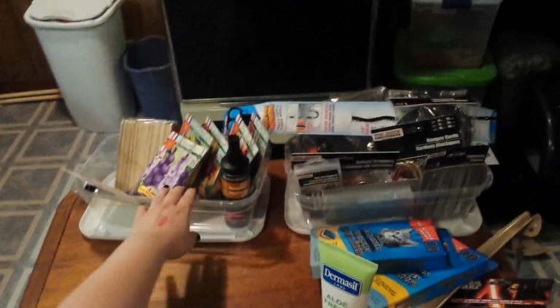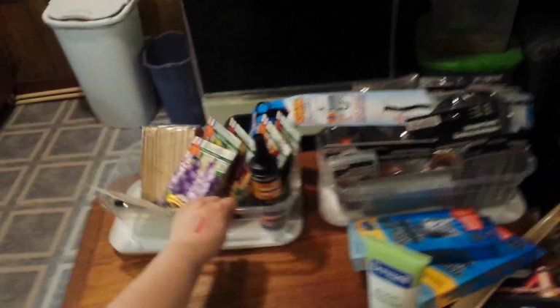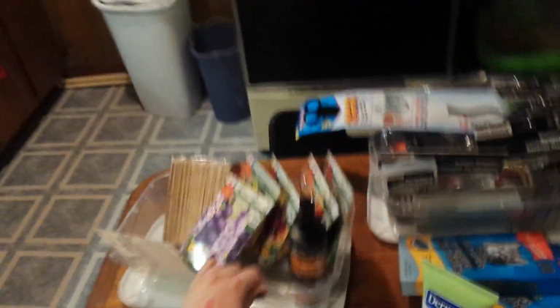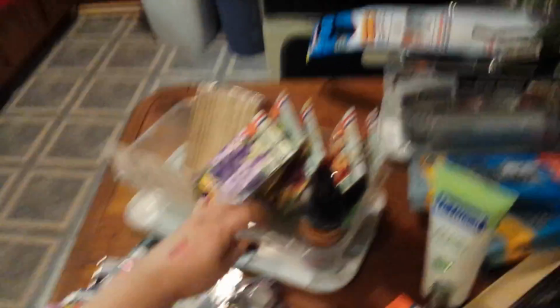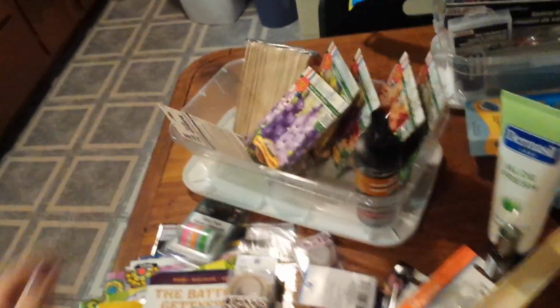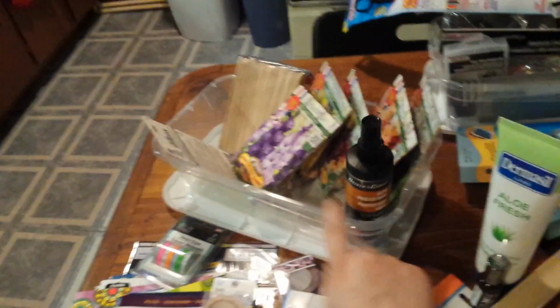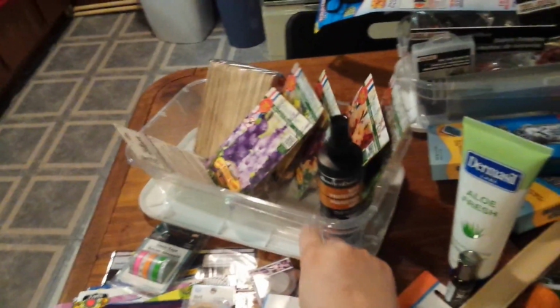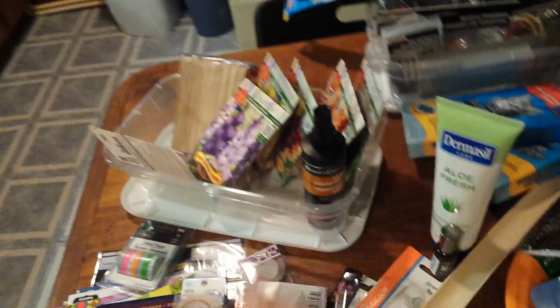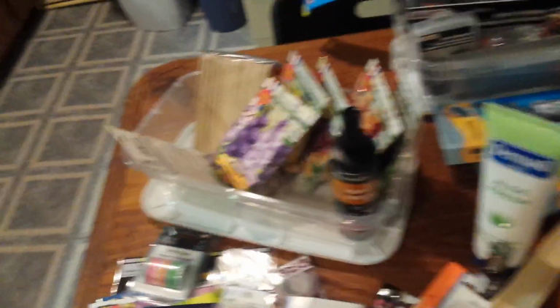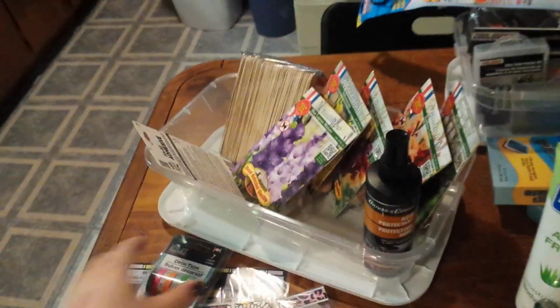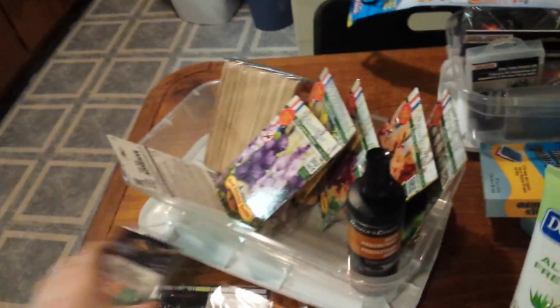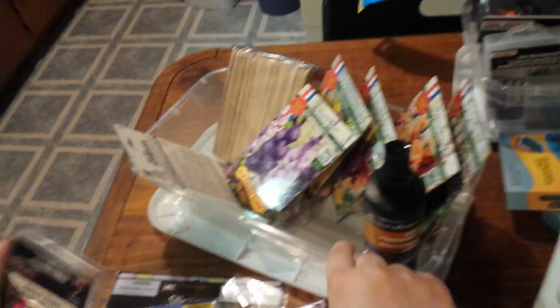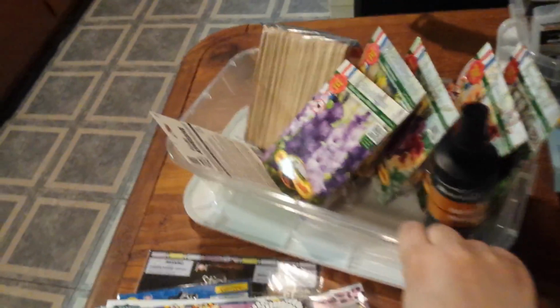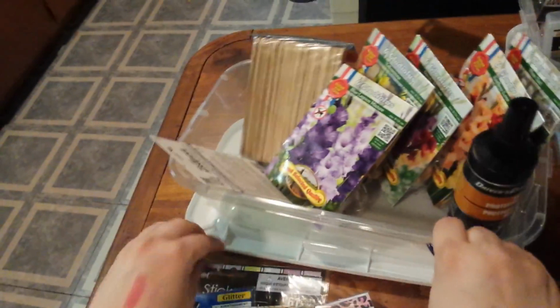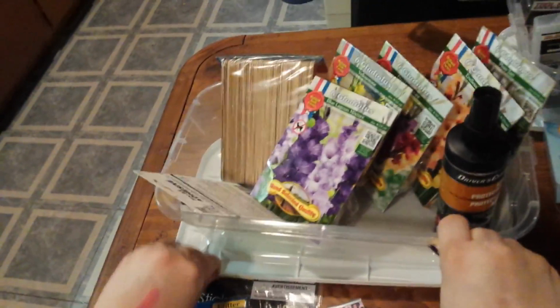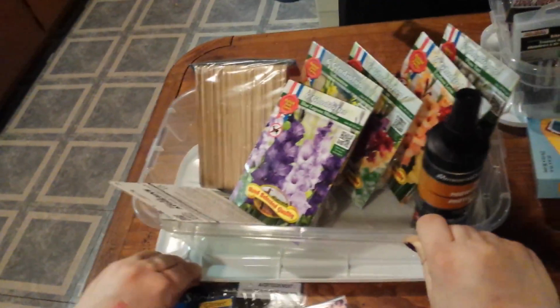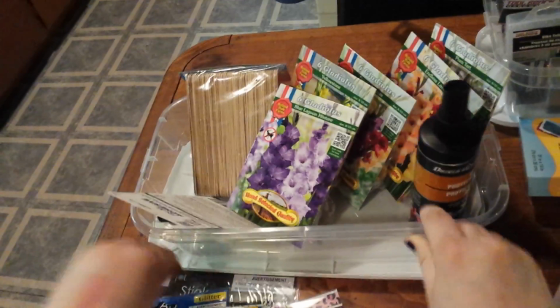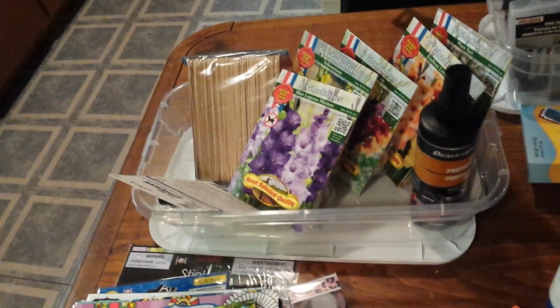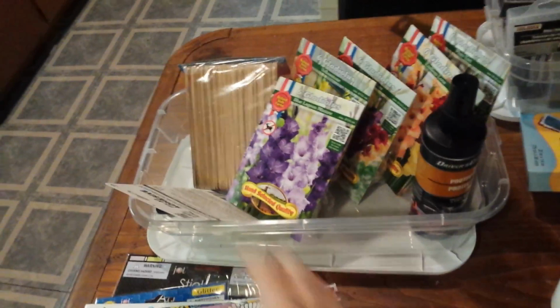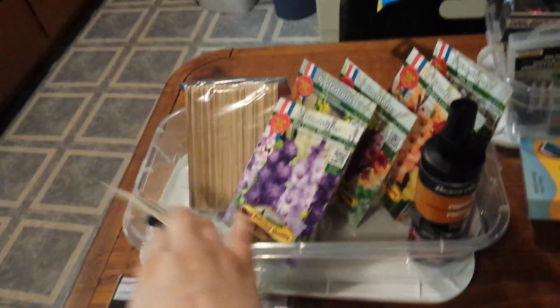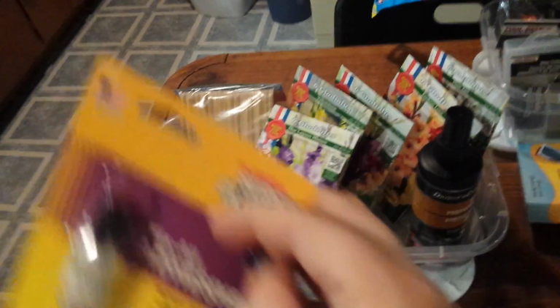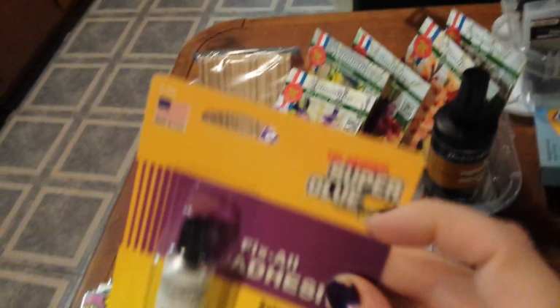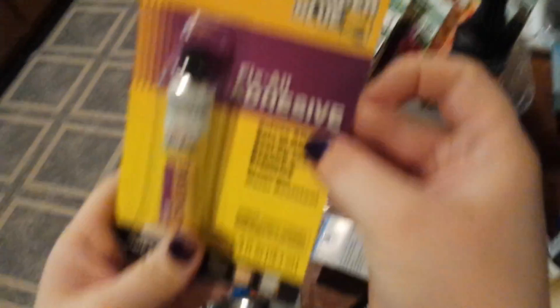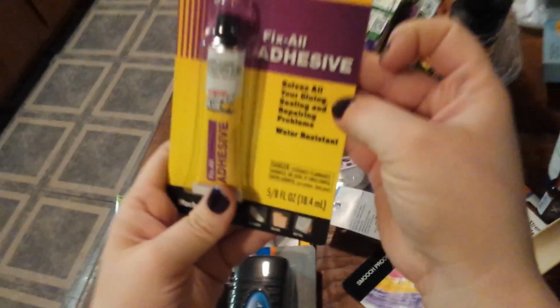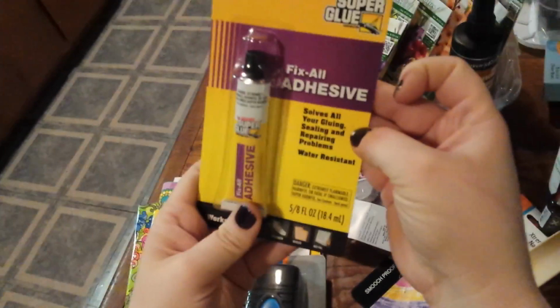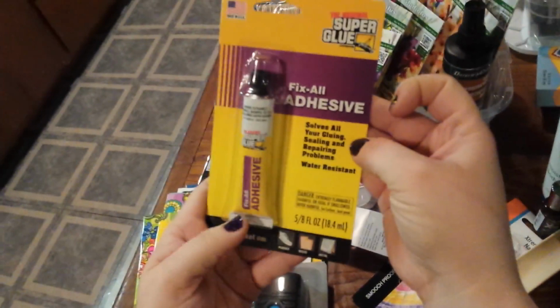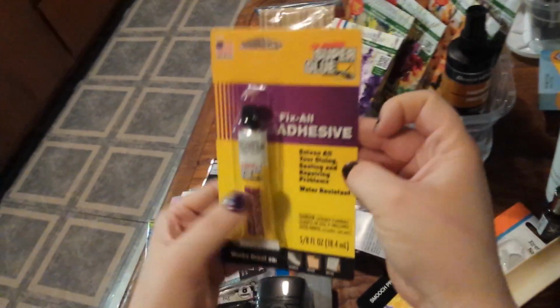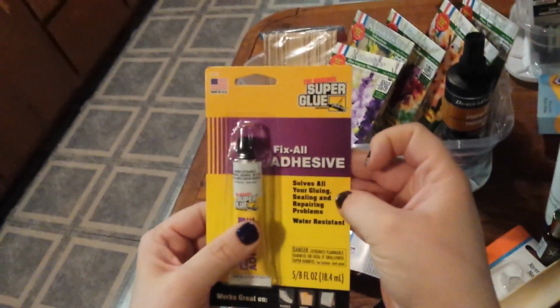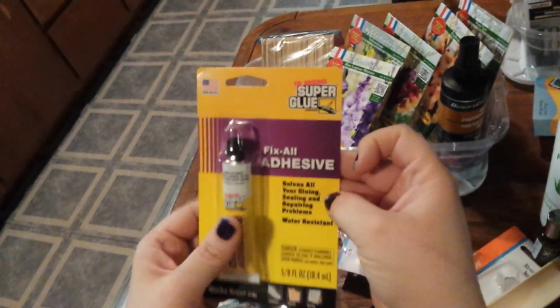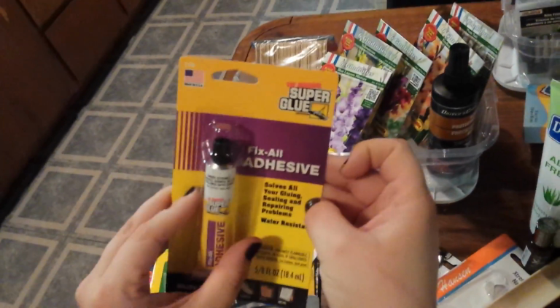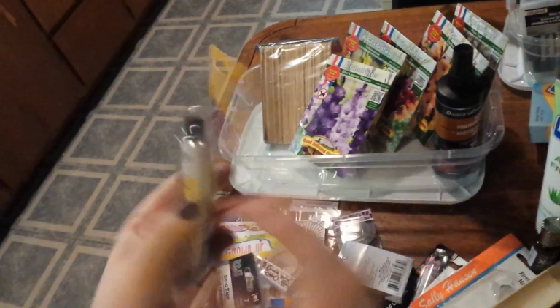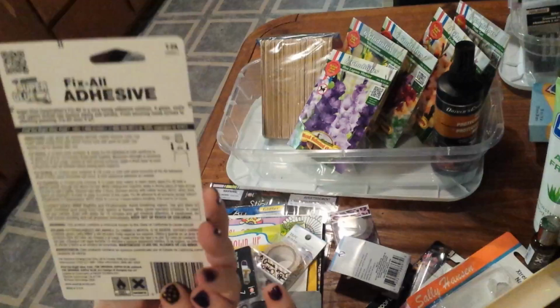Next up we got two of these little shoebox containers with the lids. We got Fix All adhesive — just glue for around the house.